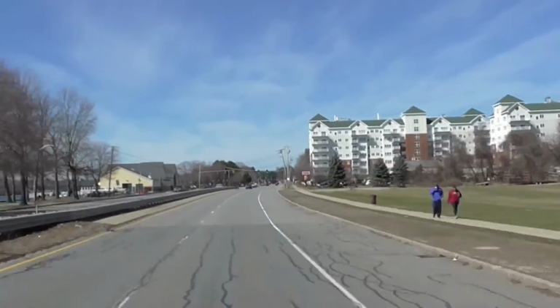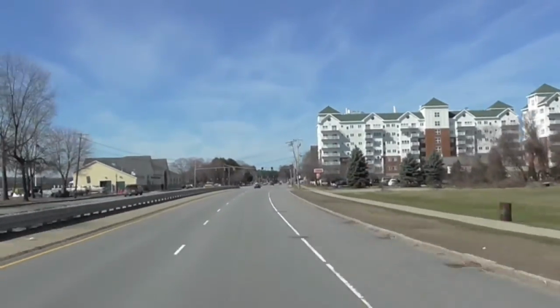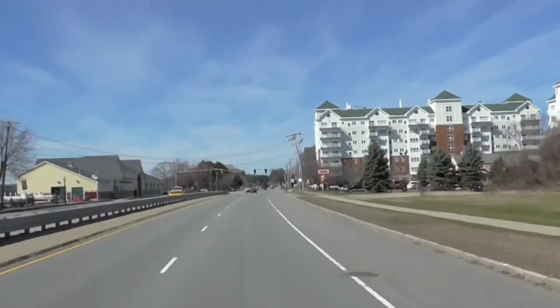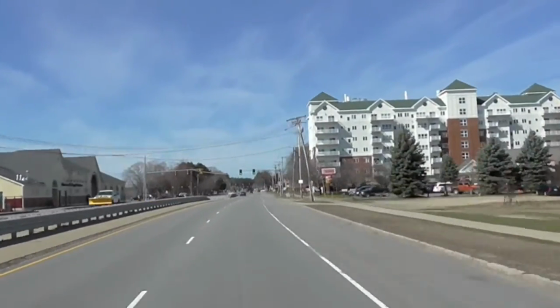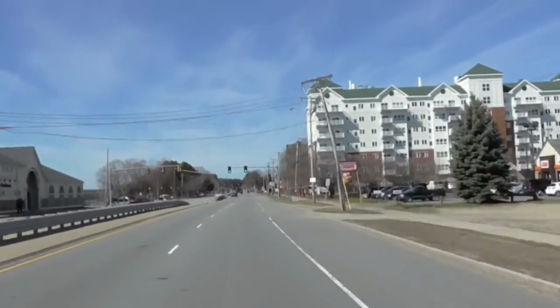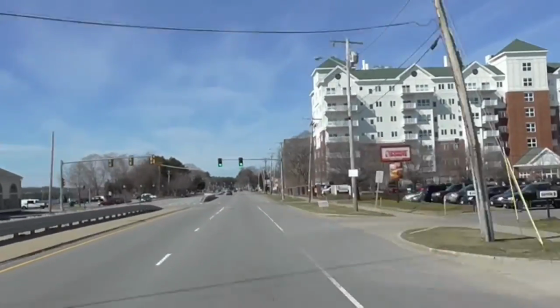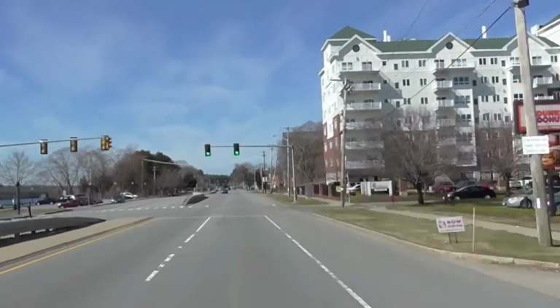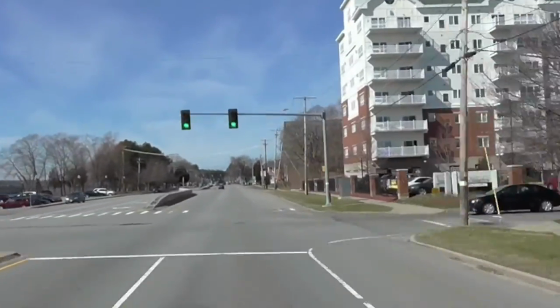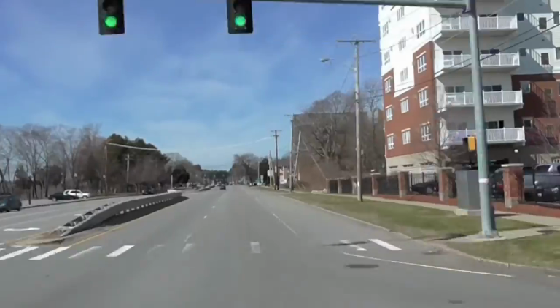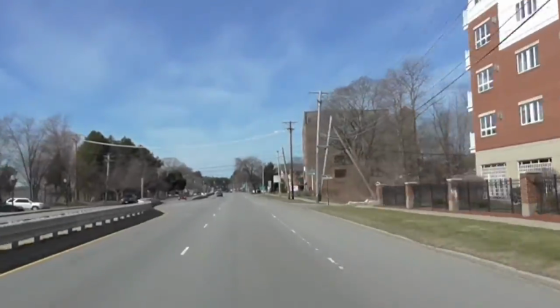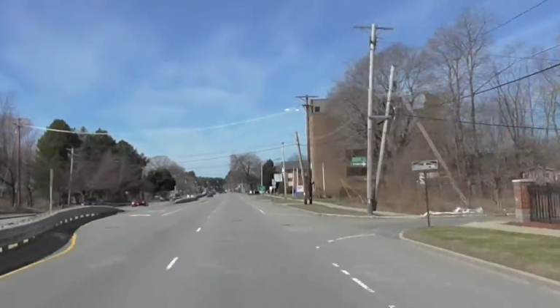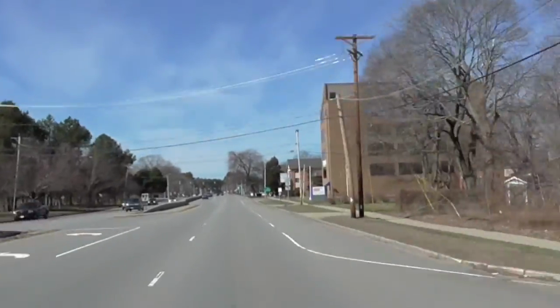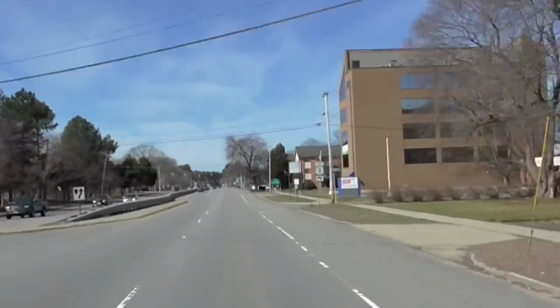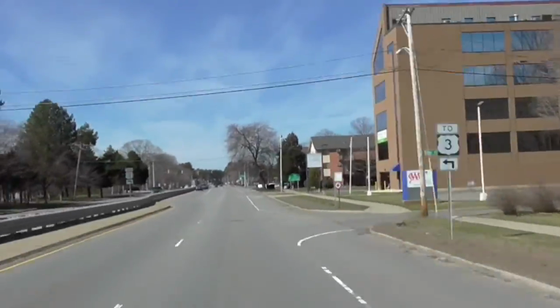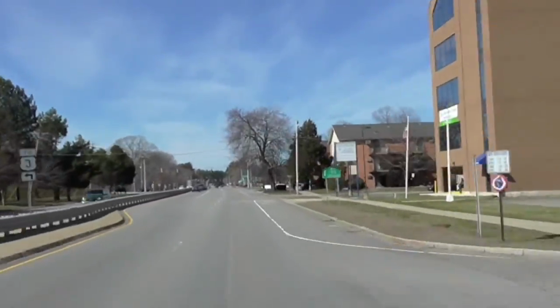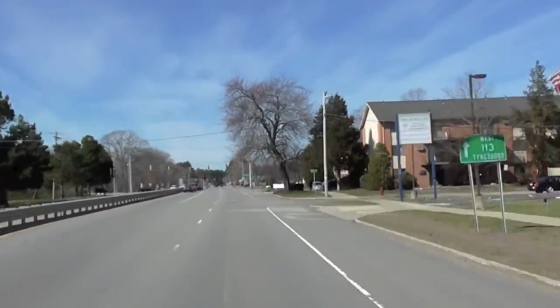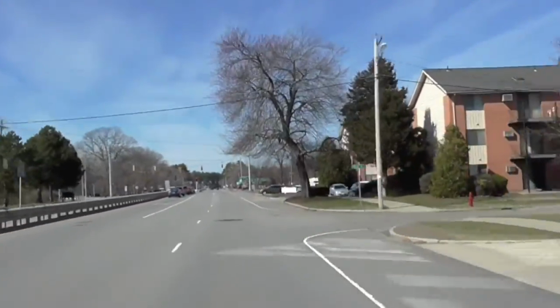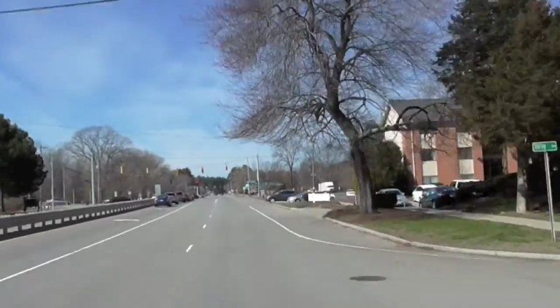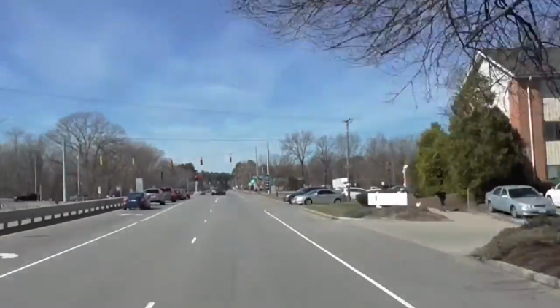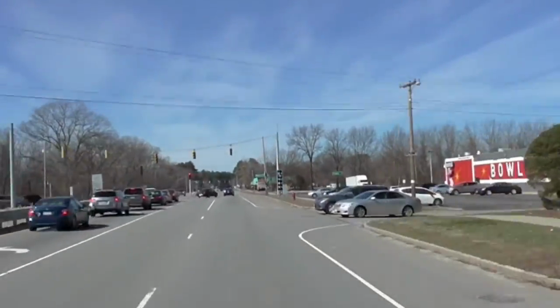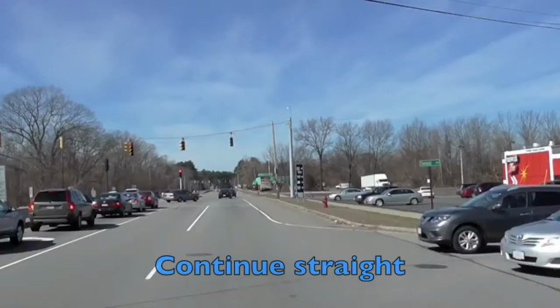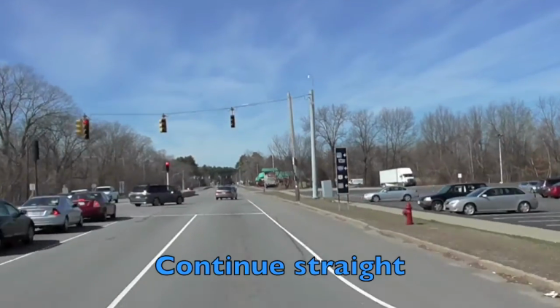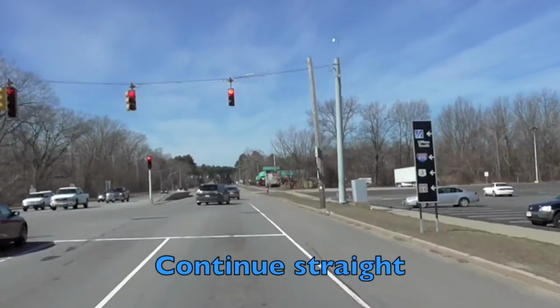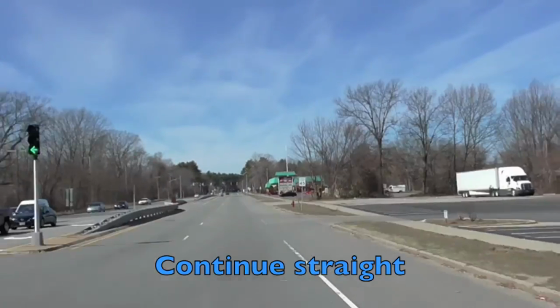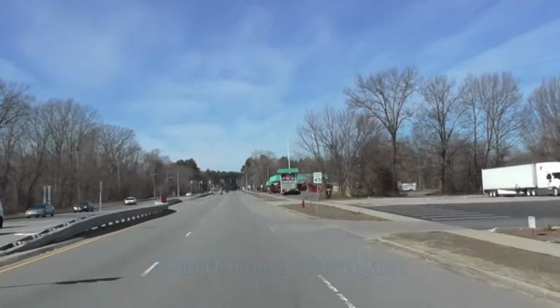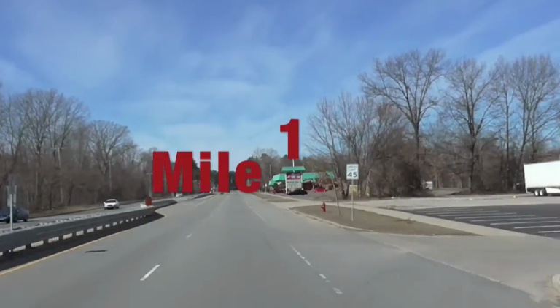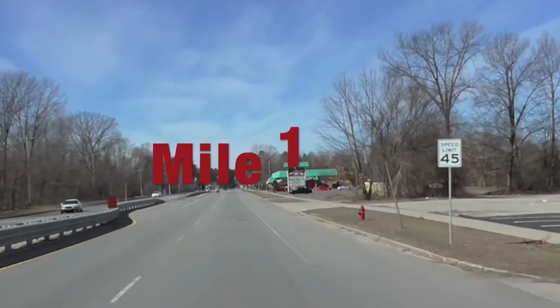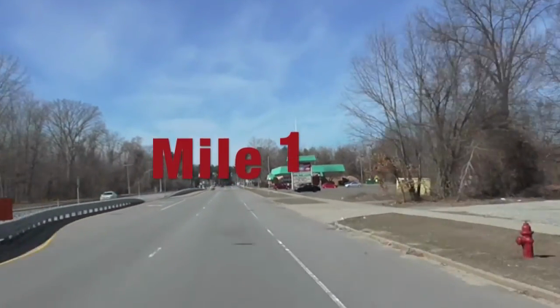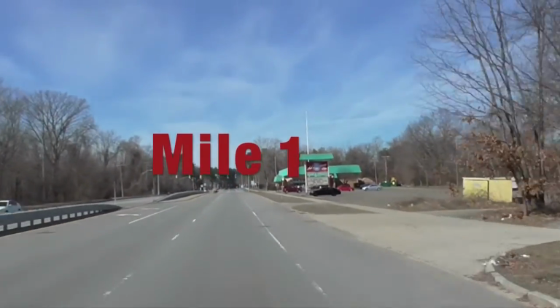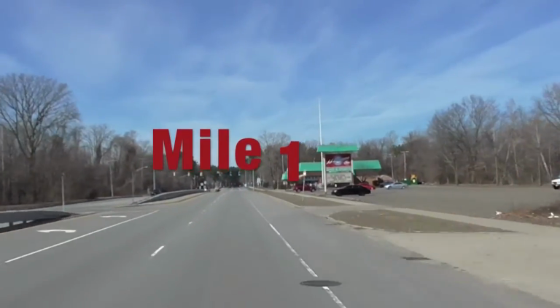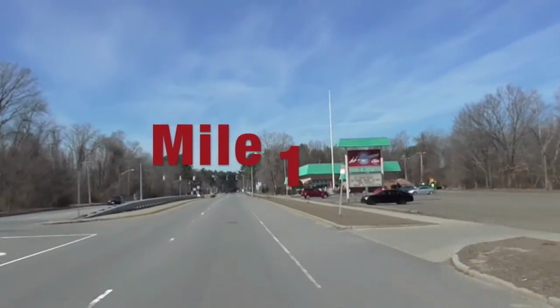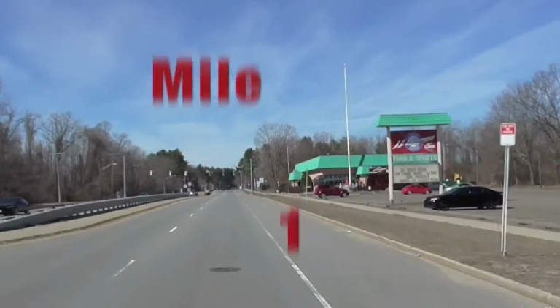This race will feature both a sprint event and an Olympic event. The sprint race will do this loop one time and the Olympic race will do it twice — it's a 5k loop. We're just going to continue straight down Pawtucket Boulevard as we cross through the one-mile mark.